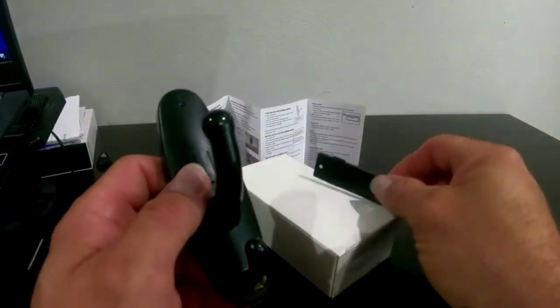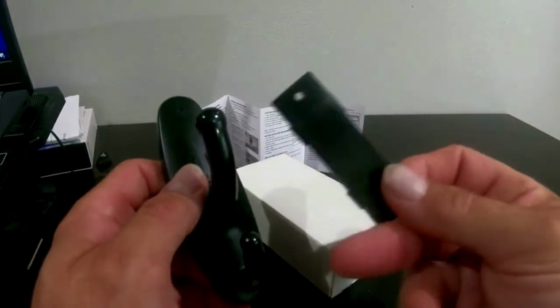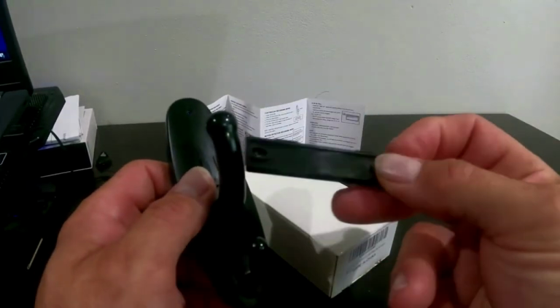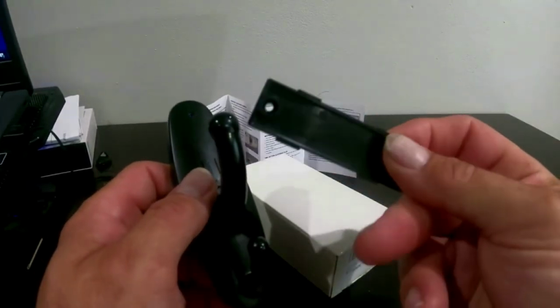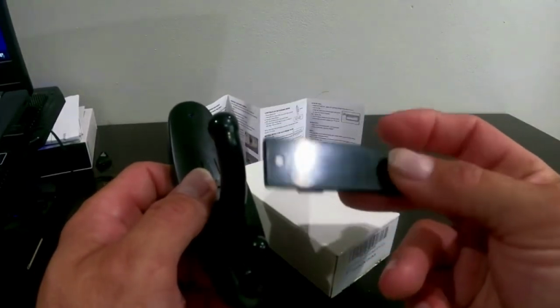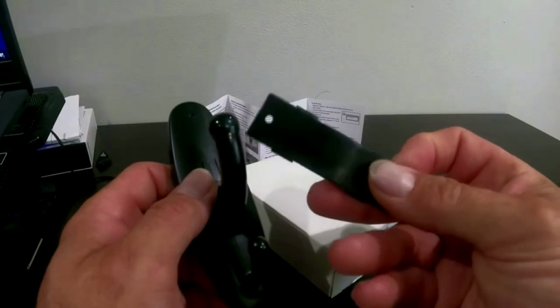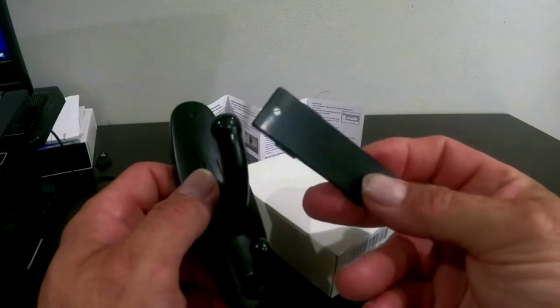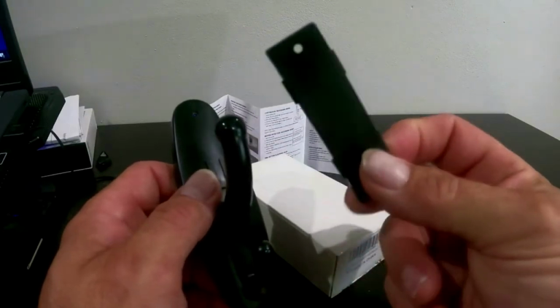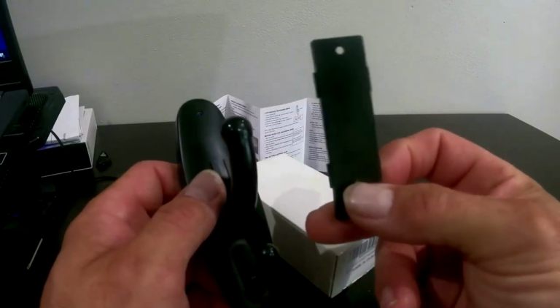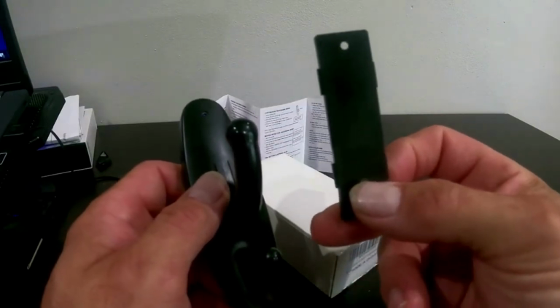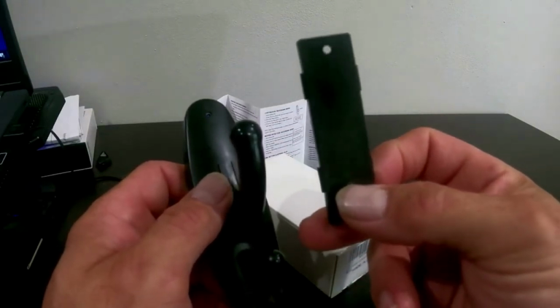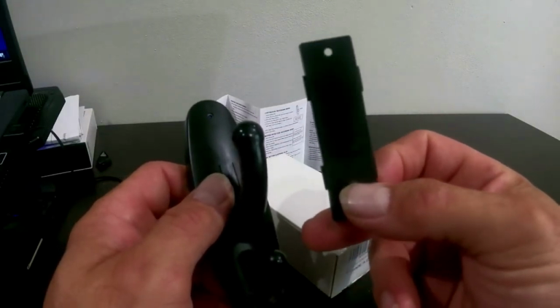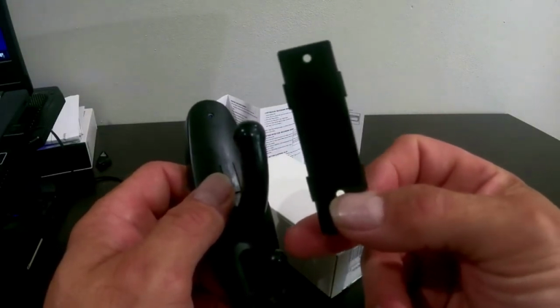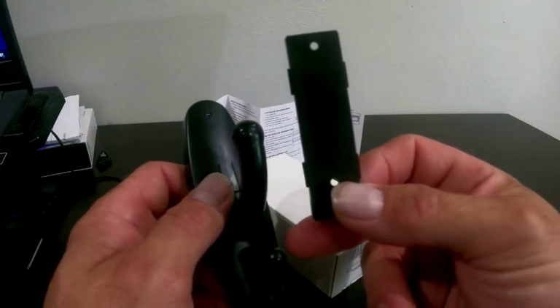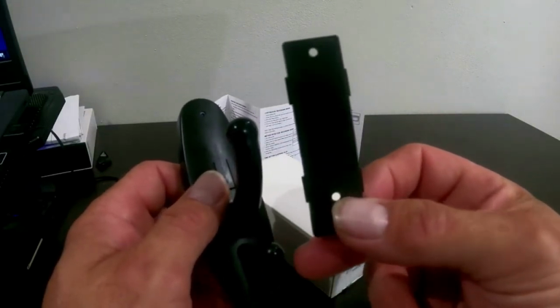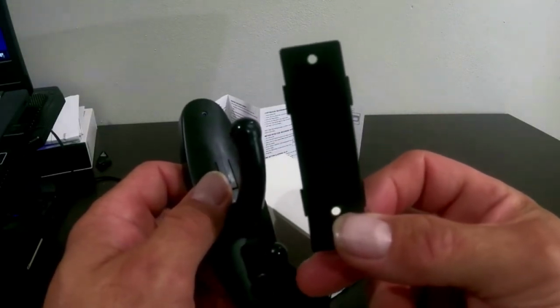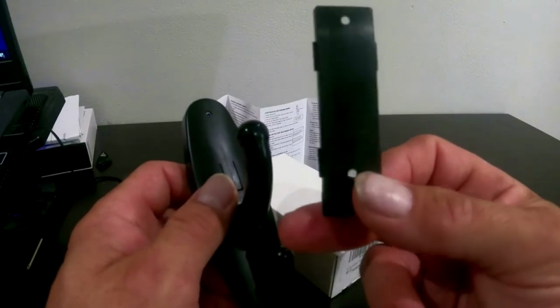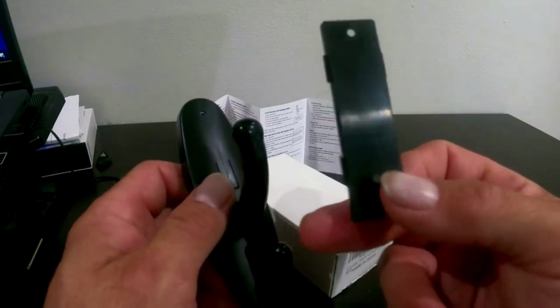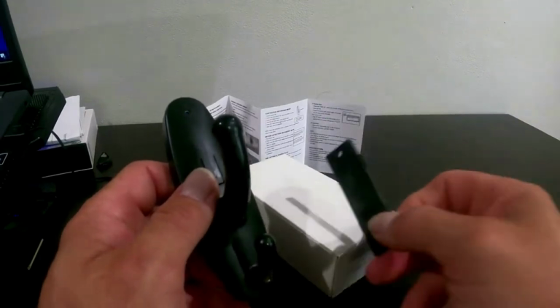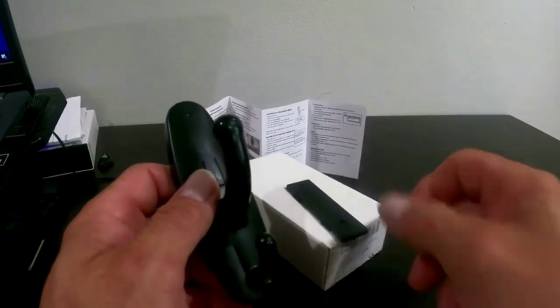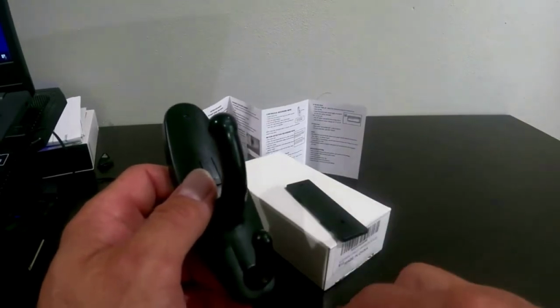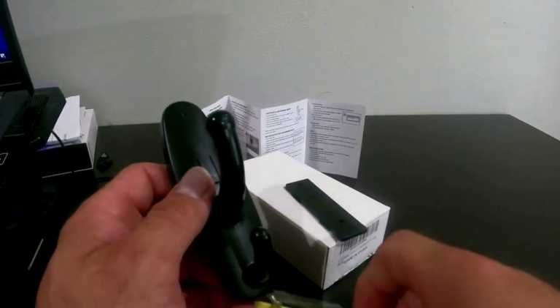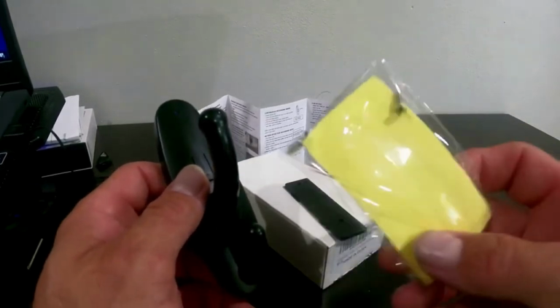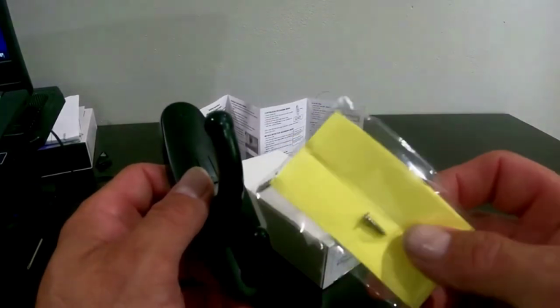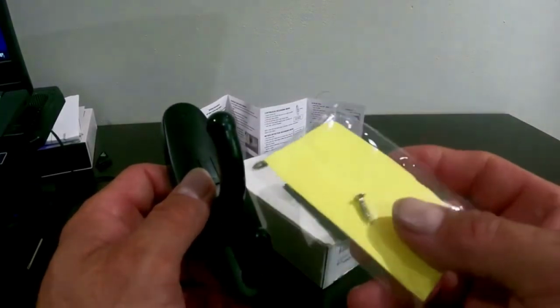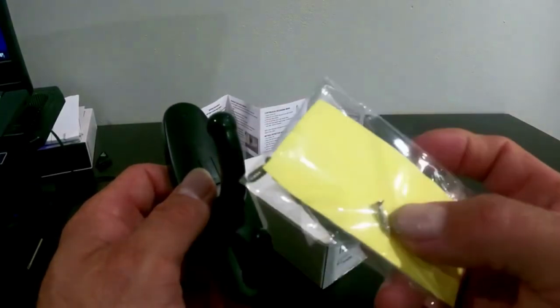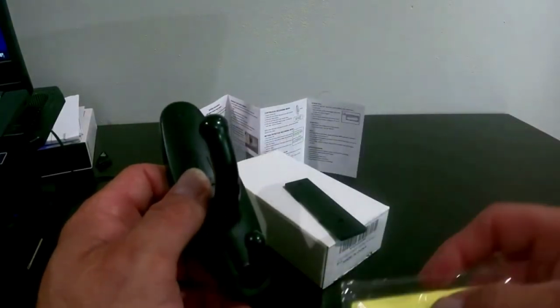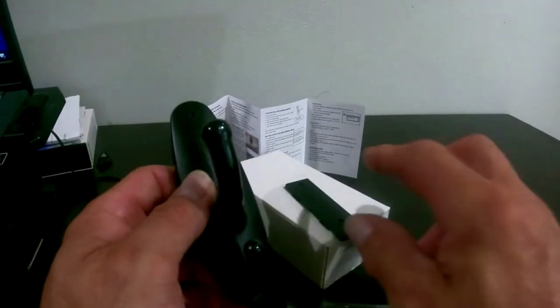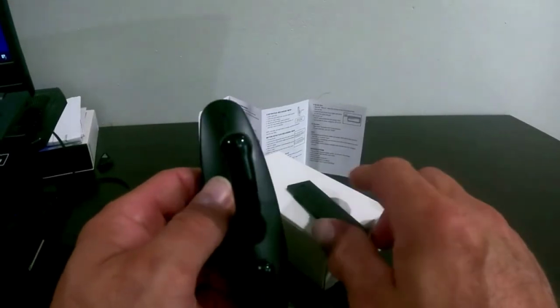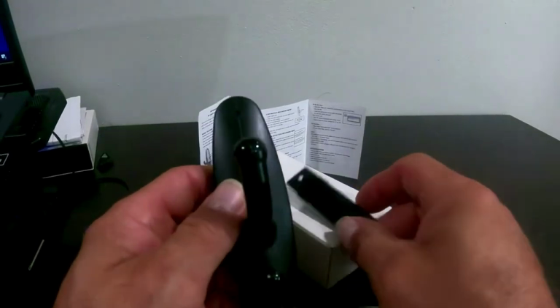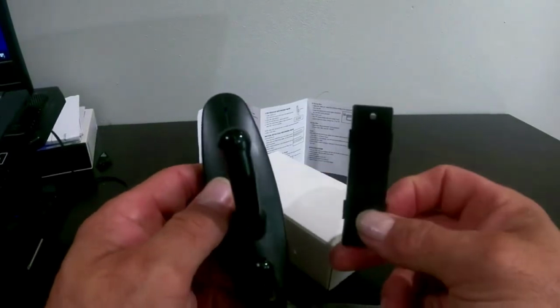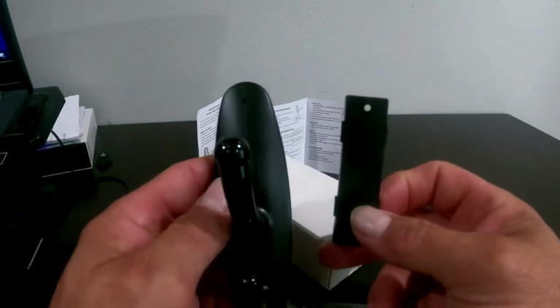It comes with a little mounting plate. I'm going to use command tape because I'm just temporarily mounting it somewhere to test it and see how the audio and video are. But it does come with its own mounting tape and a couple of little tiny screws.